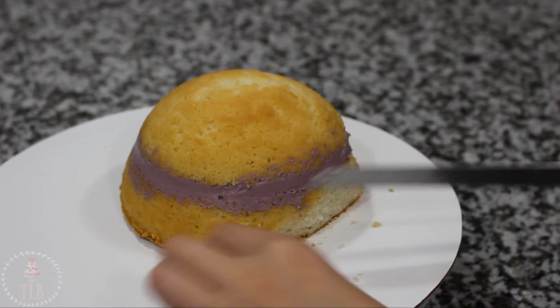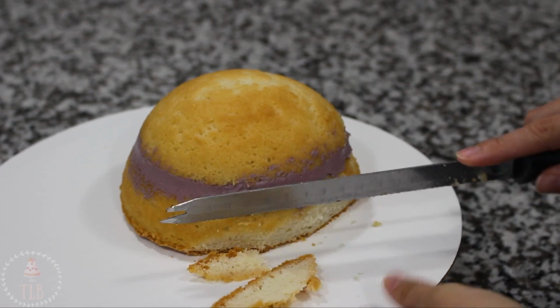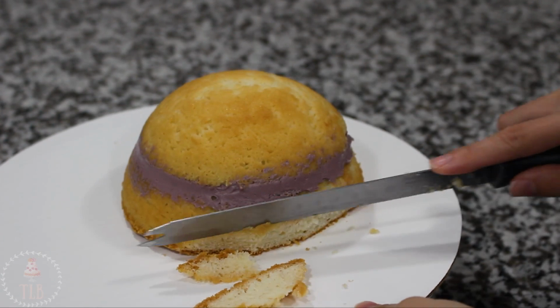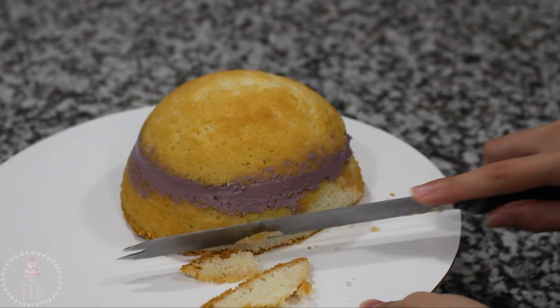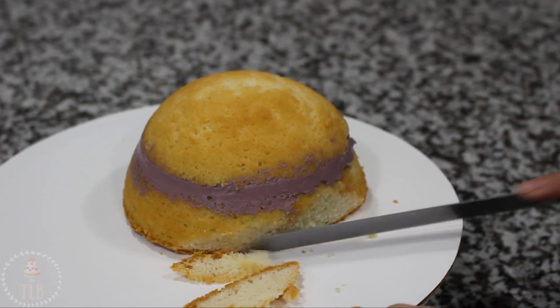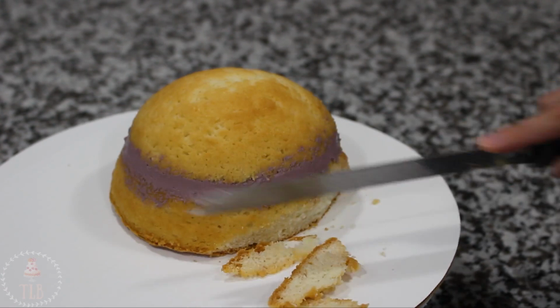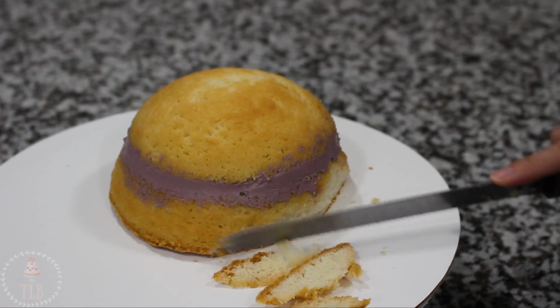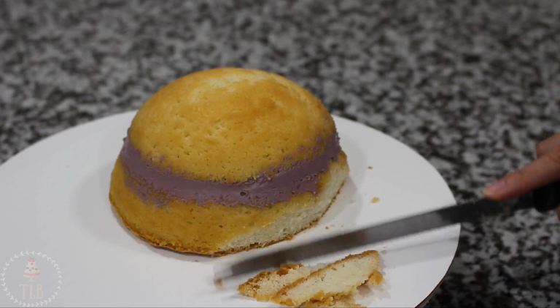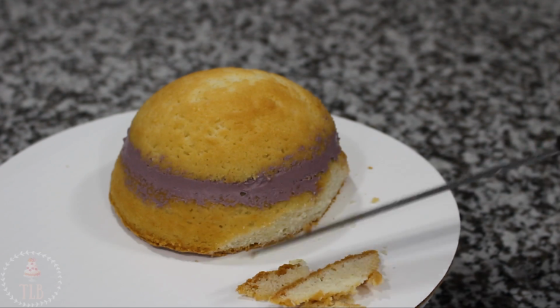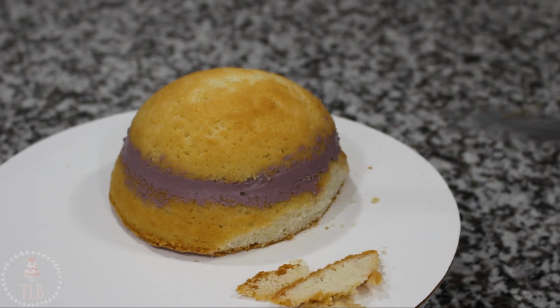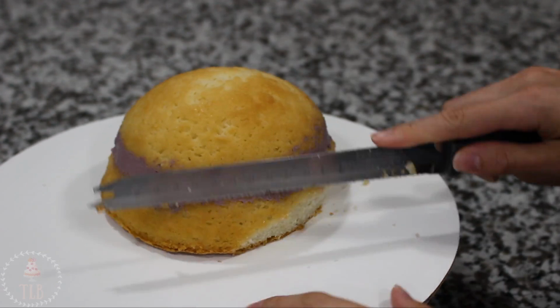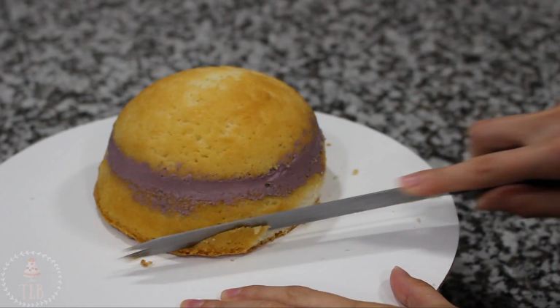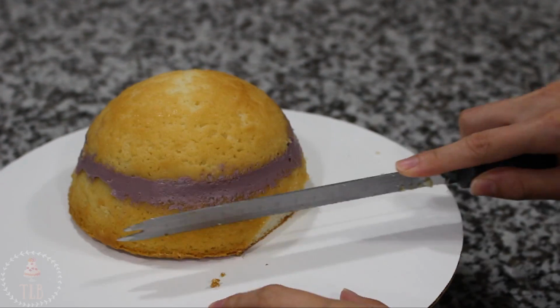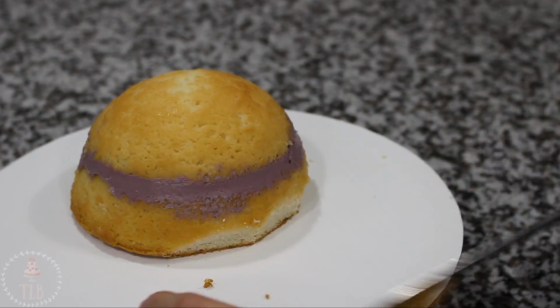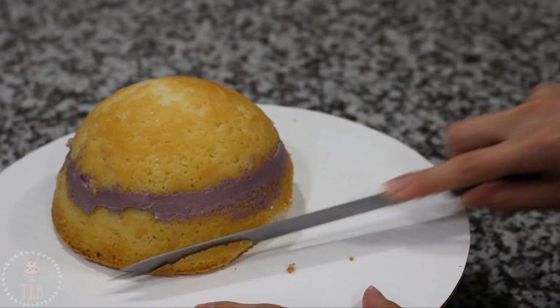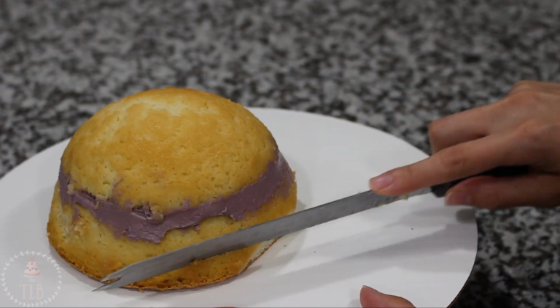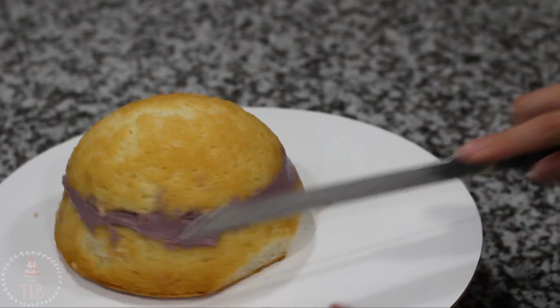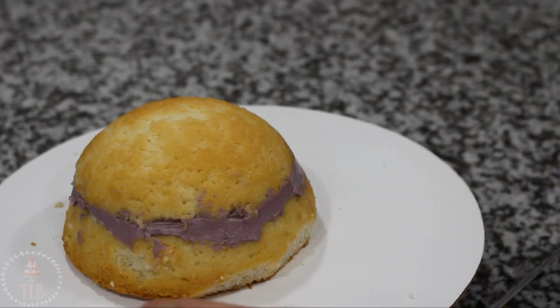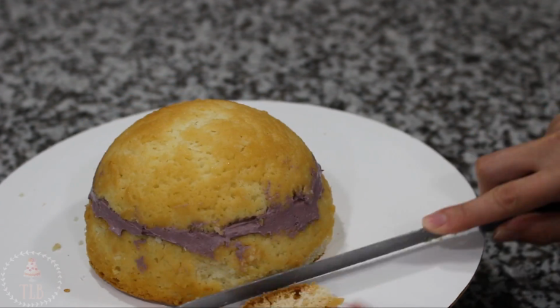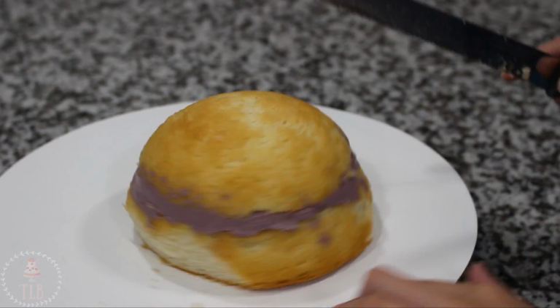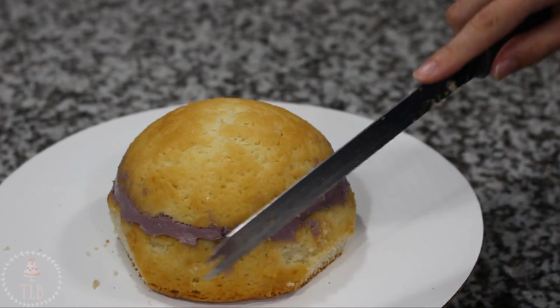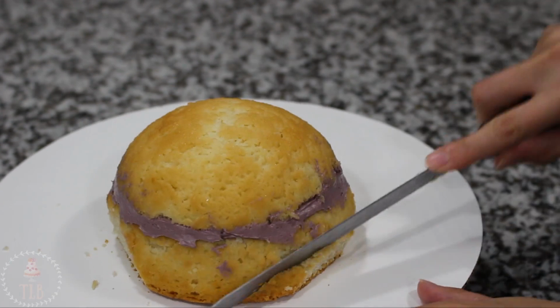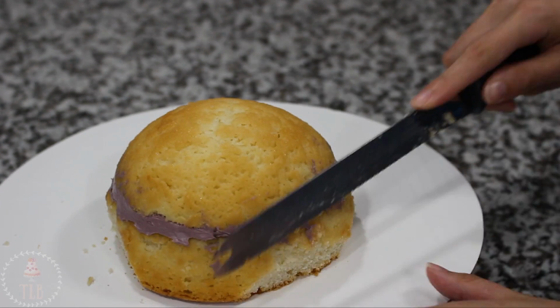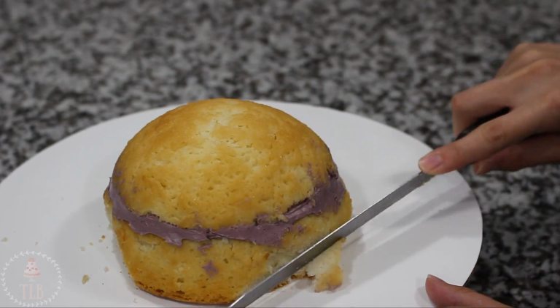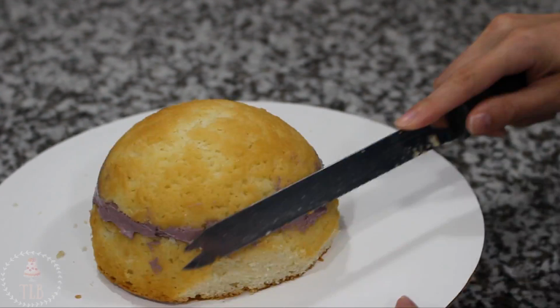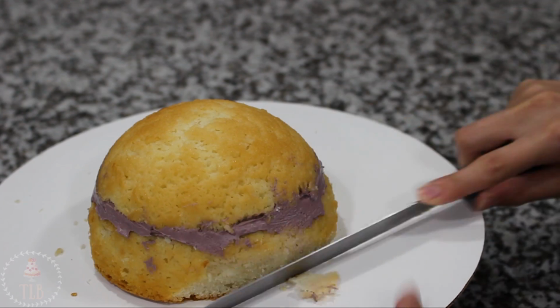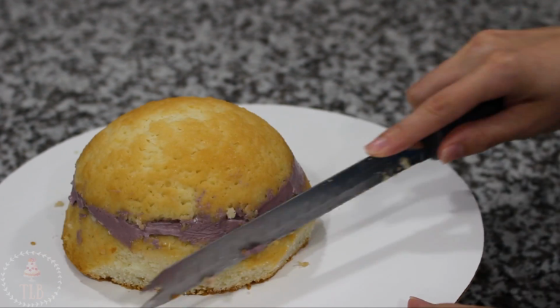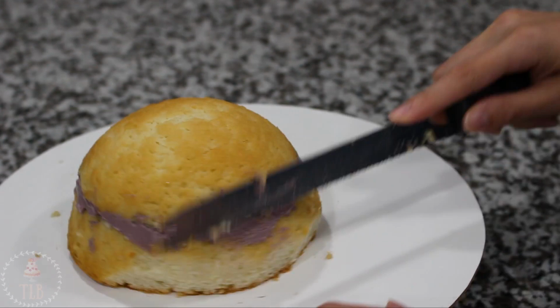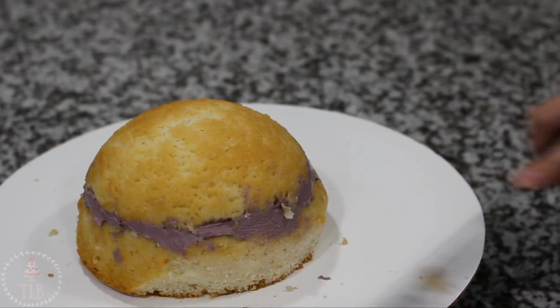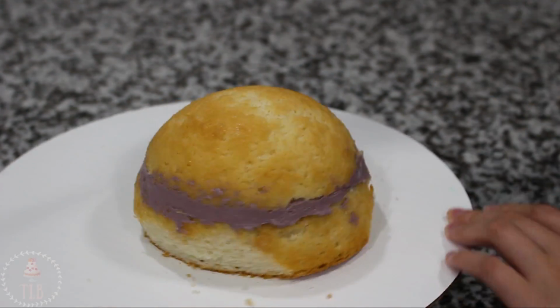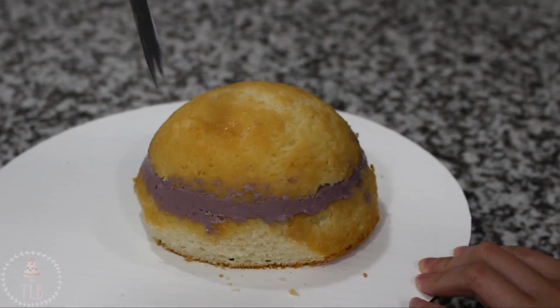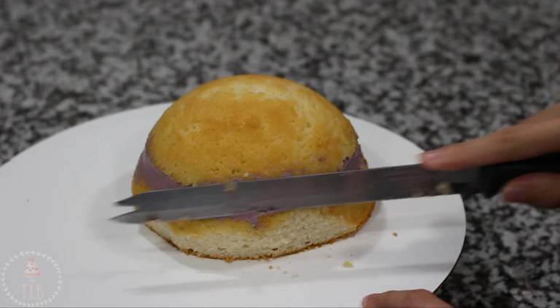I'm going around the bottom of my cake and cutting in on a slight angle, just leaving one little piece of it so it's pointed, so I get that classic spider butt shape.